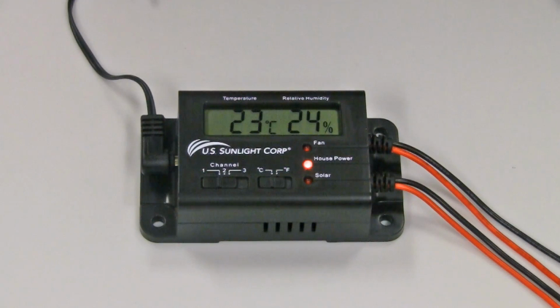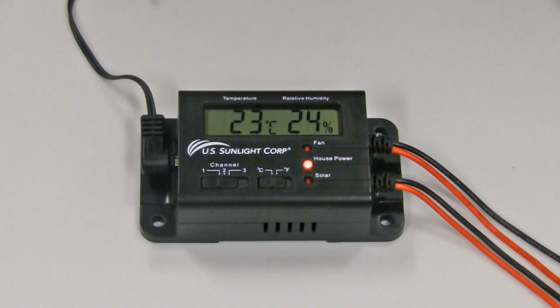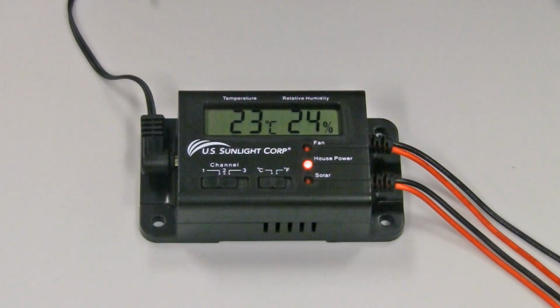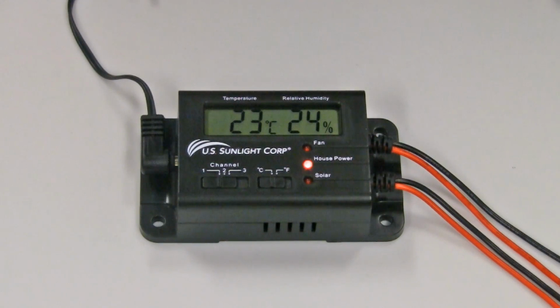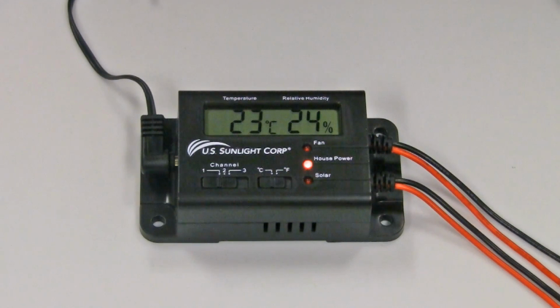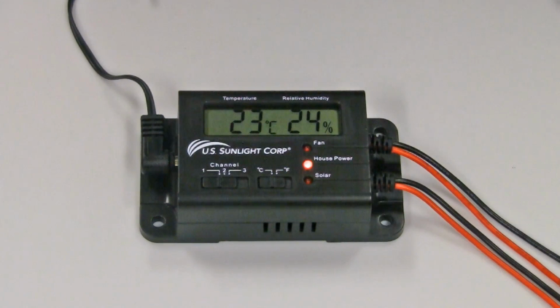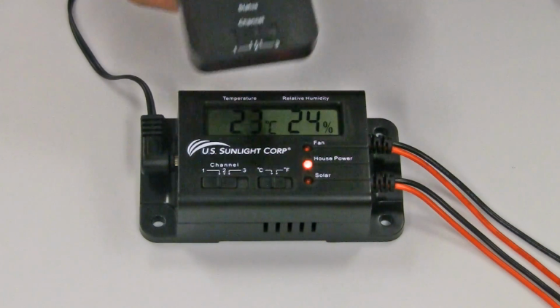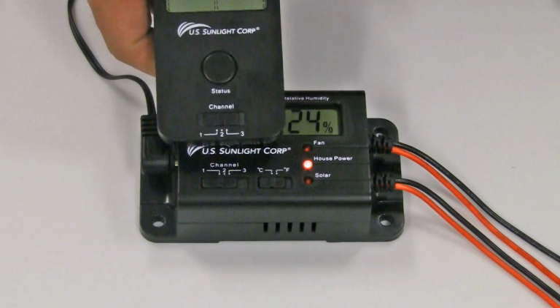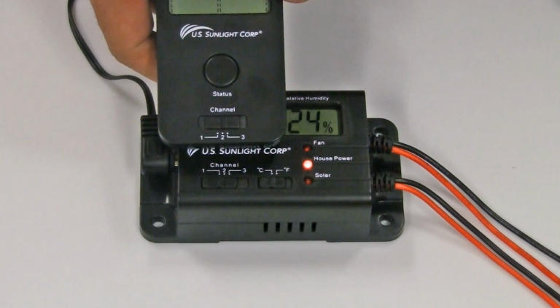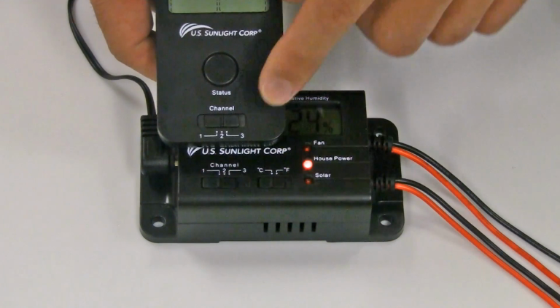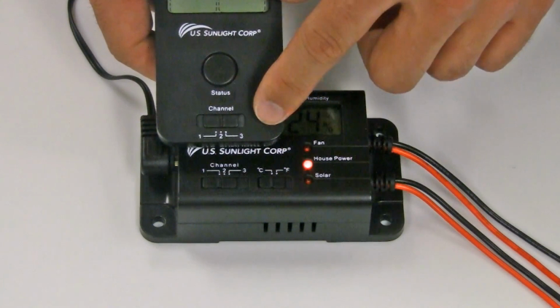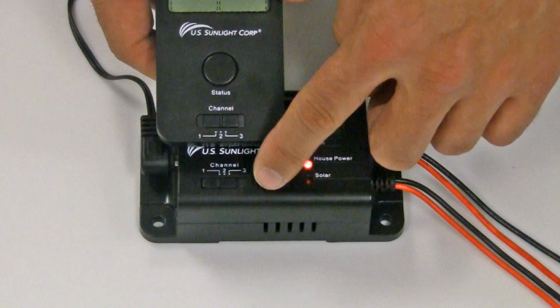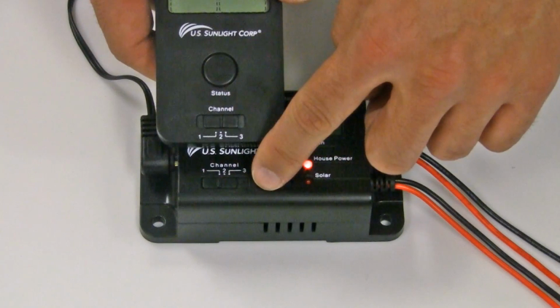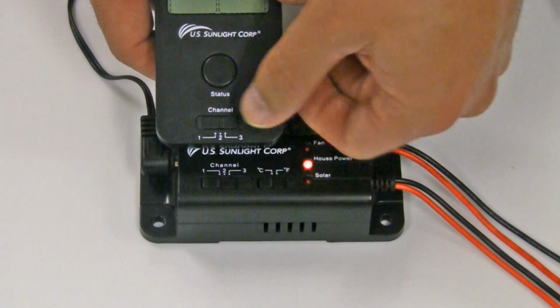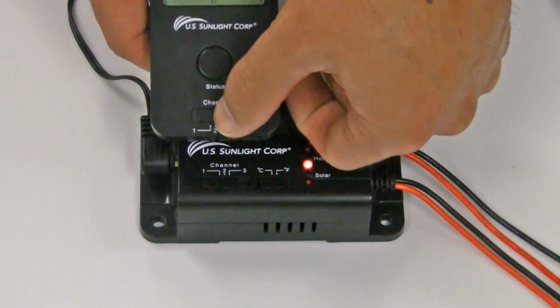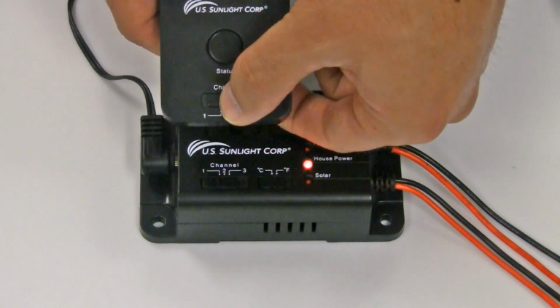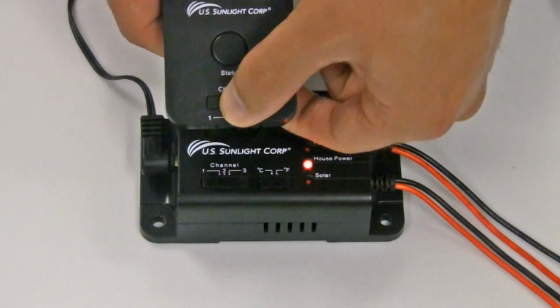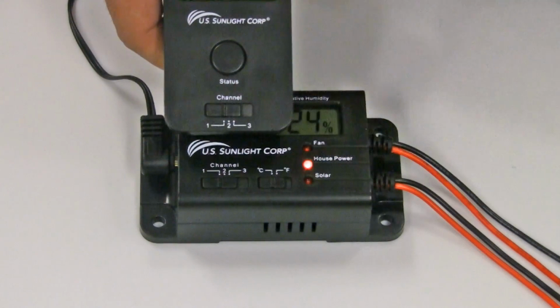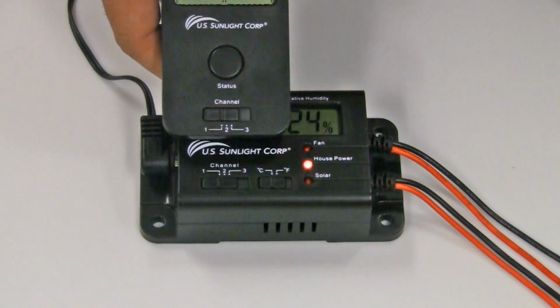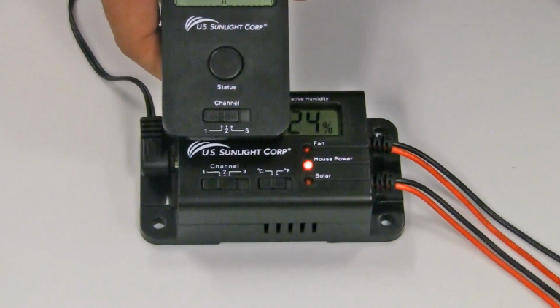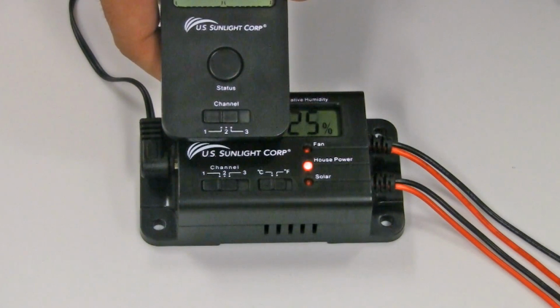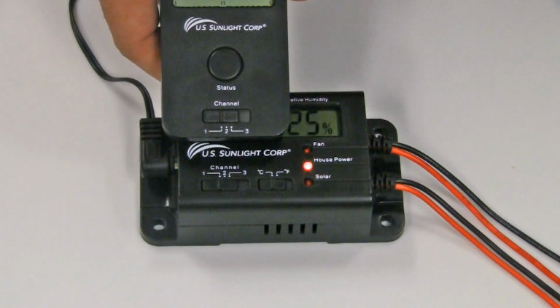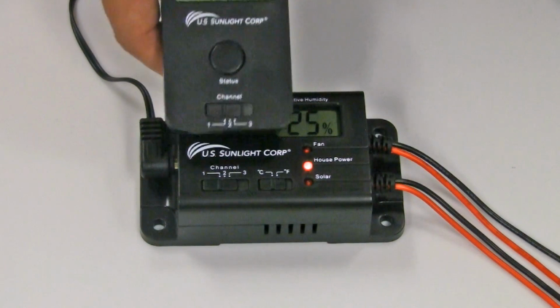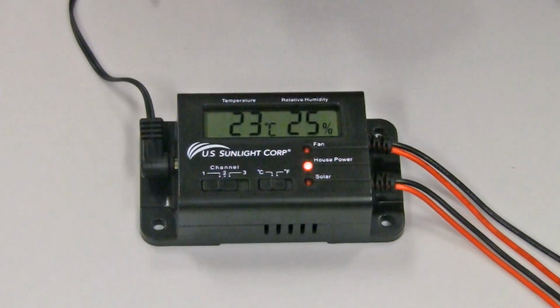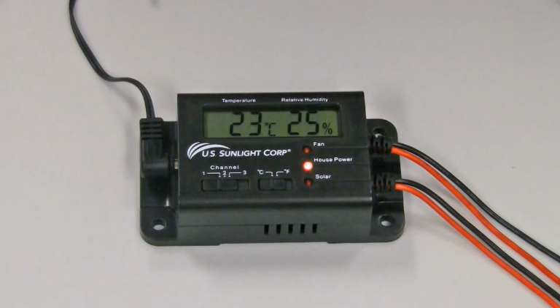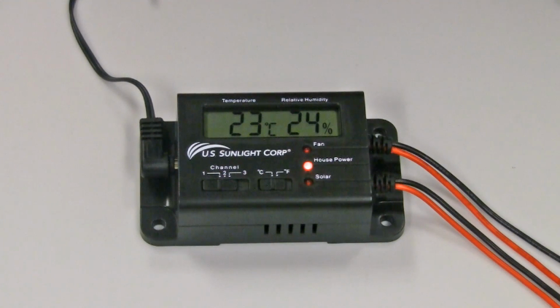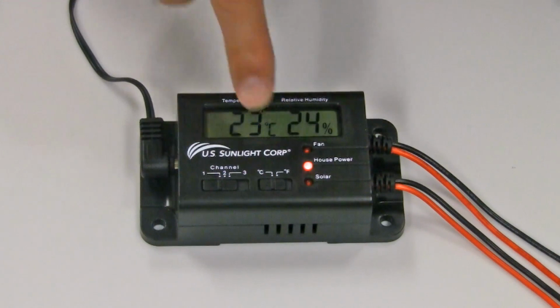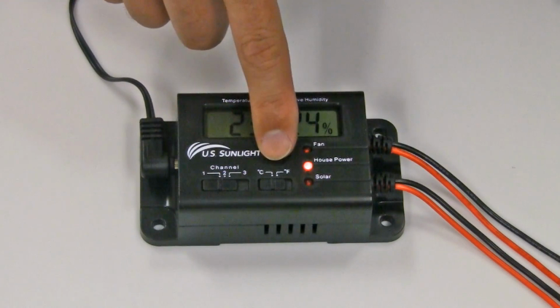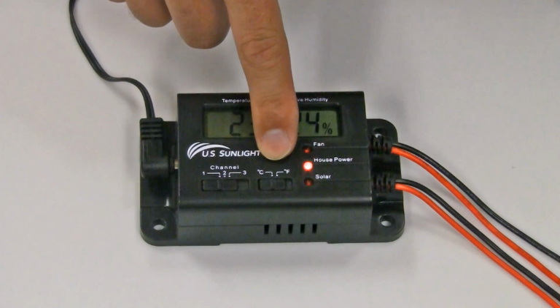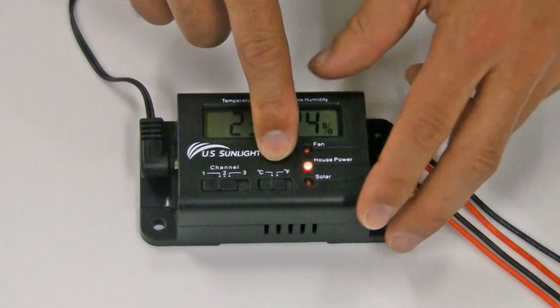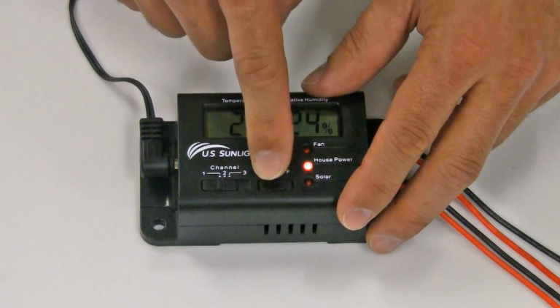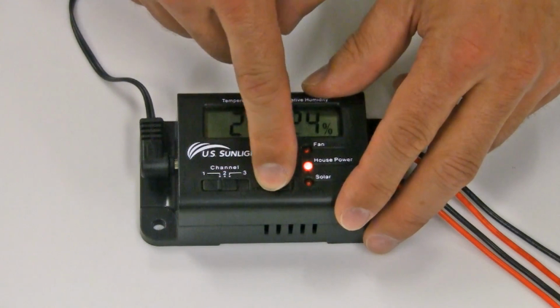Align the radio channel of the remote with the controller box. Both of them should be on the same channel in order to send and receive signals. Then select your desired temperature readout.